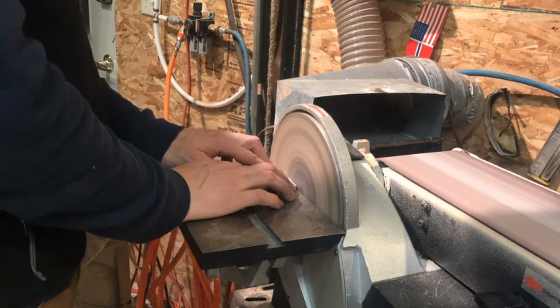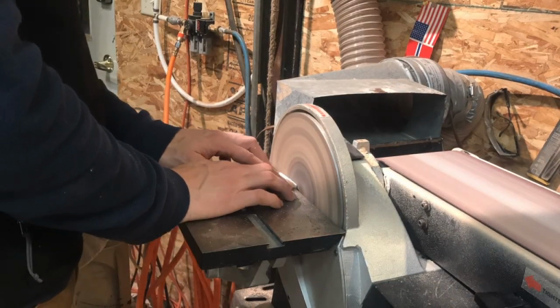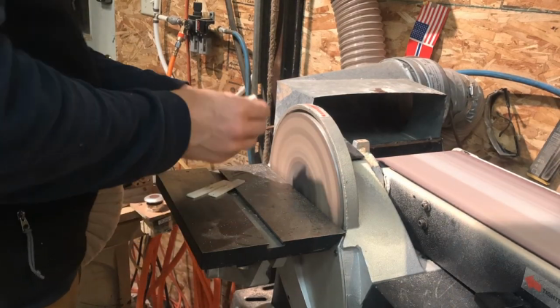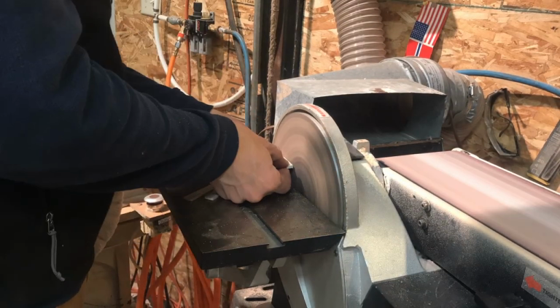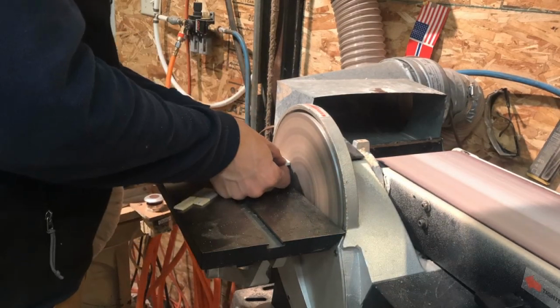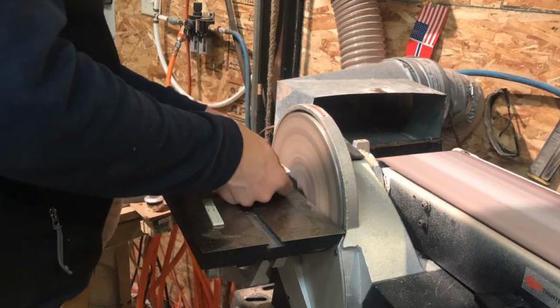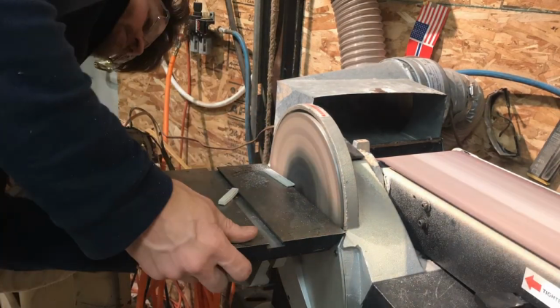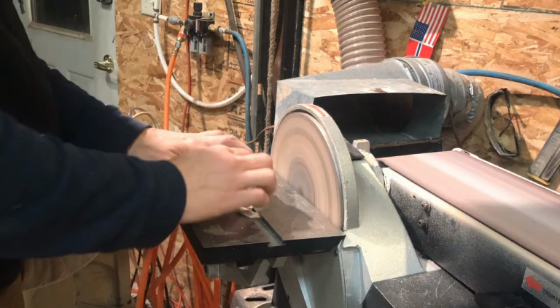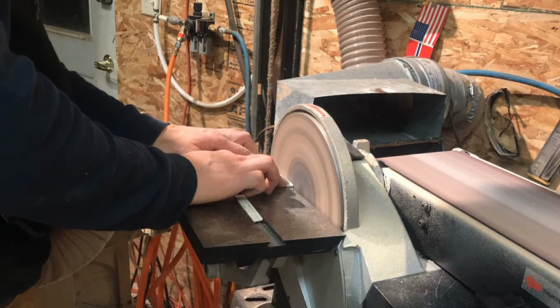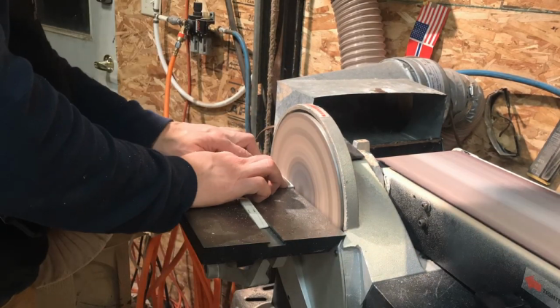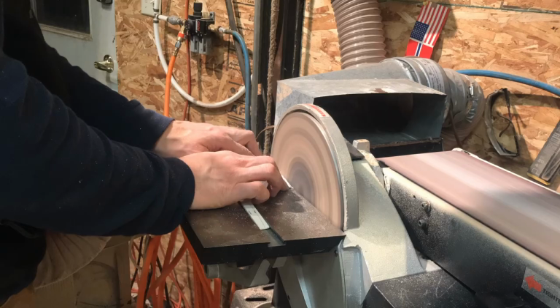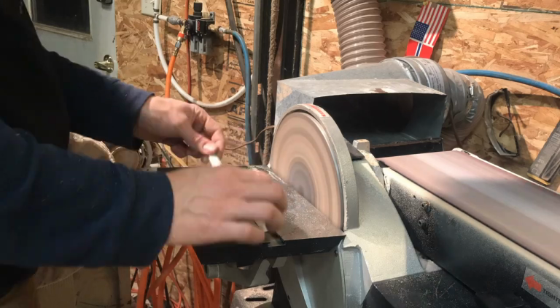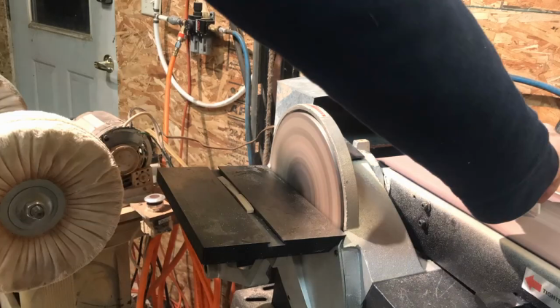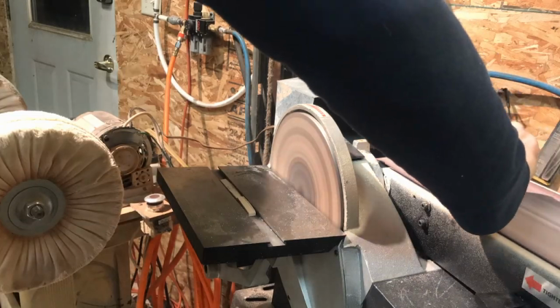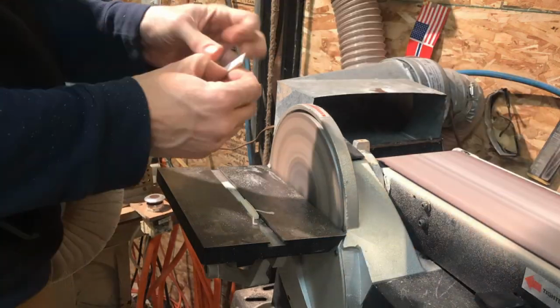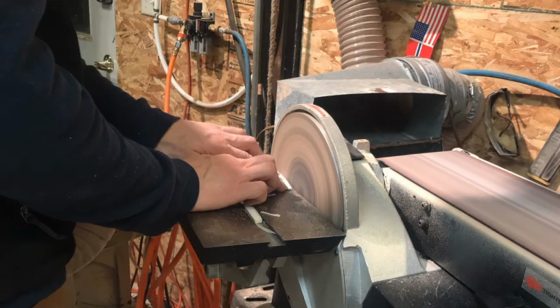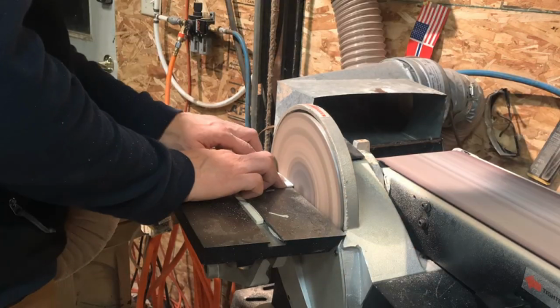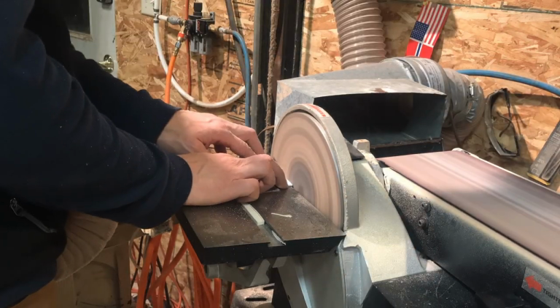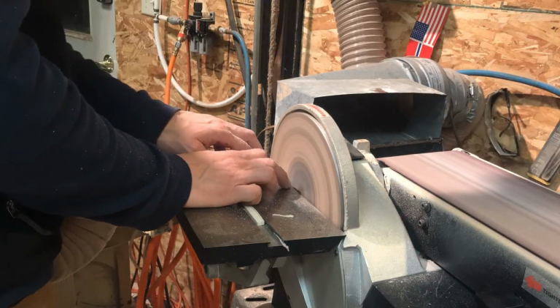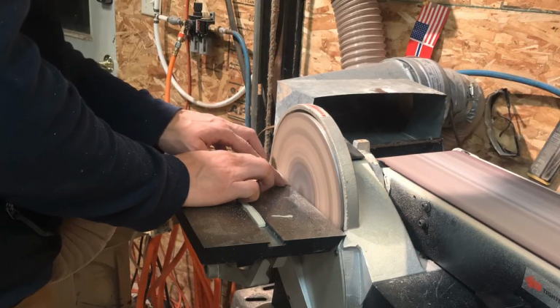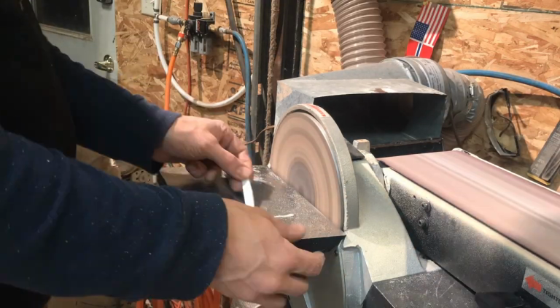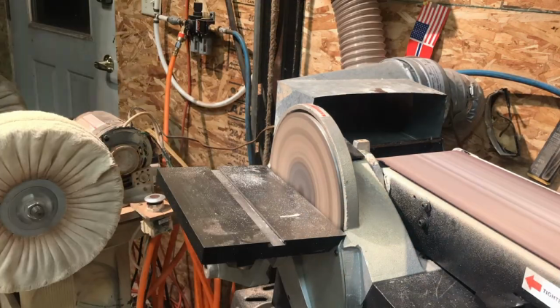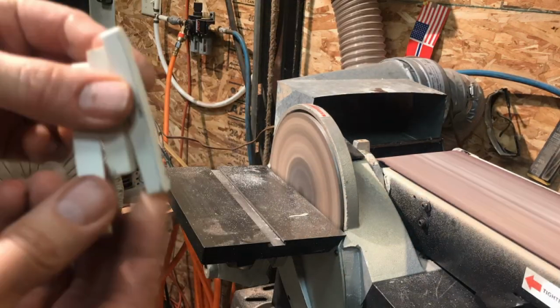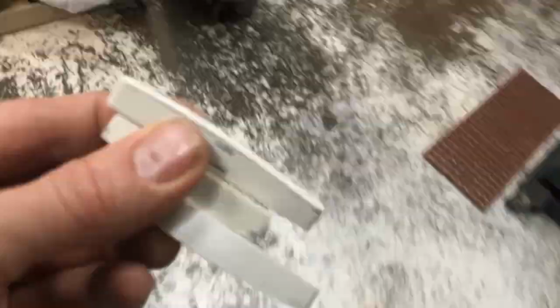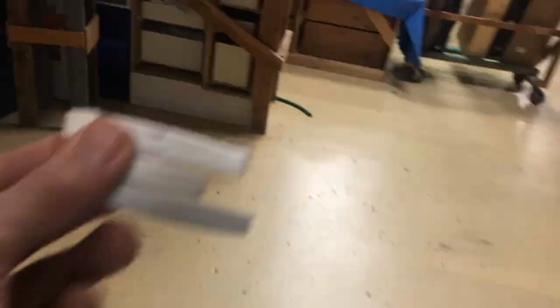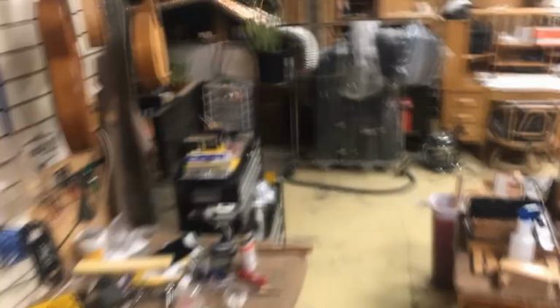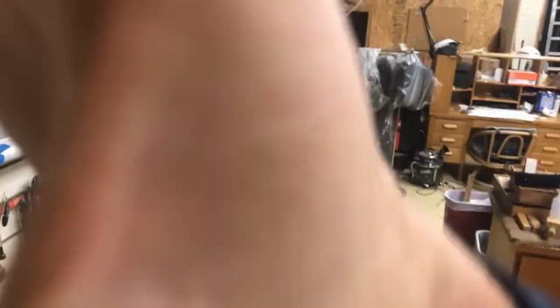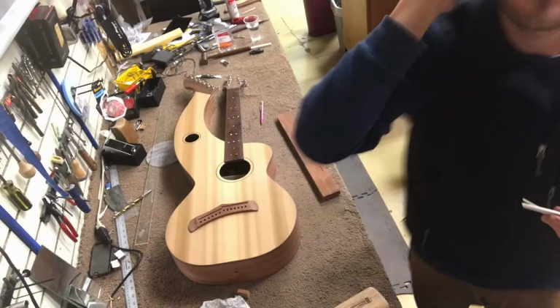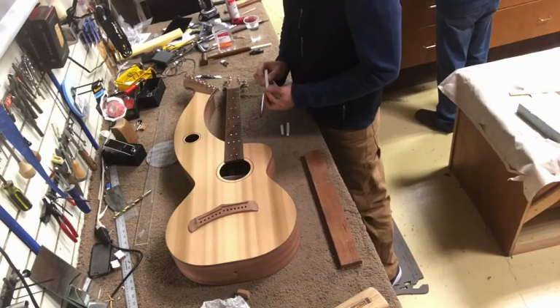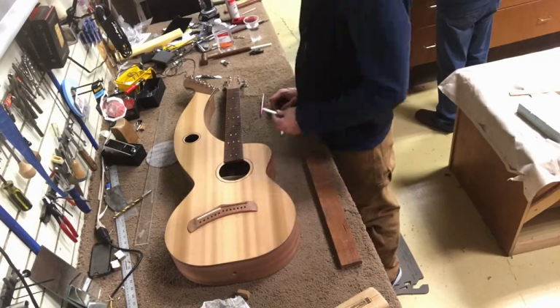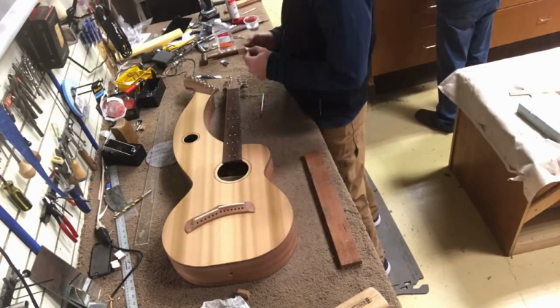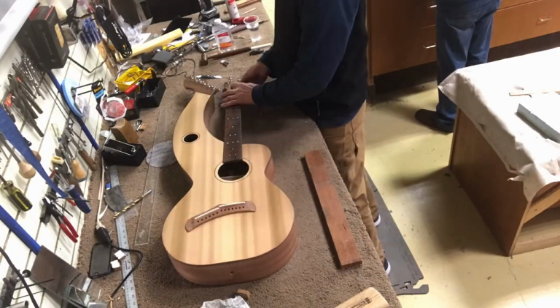I have to cut a custom saddle — of course, because it's a seven-string guitar. I think I just used our standard Tusk stuff.